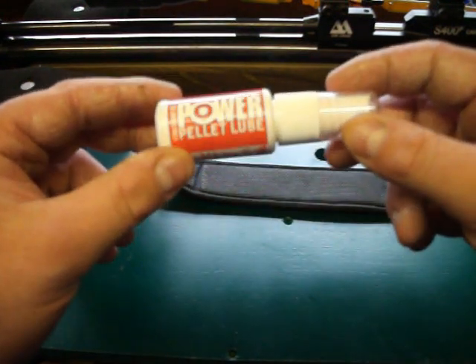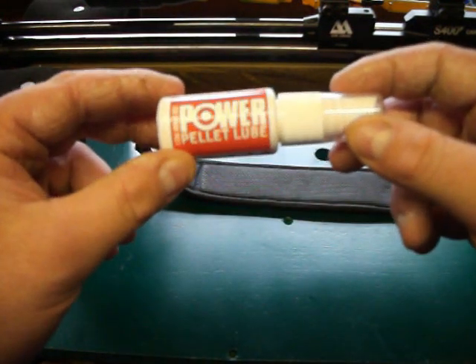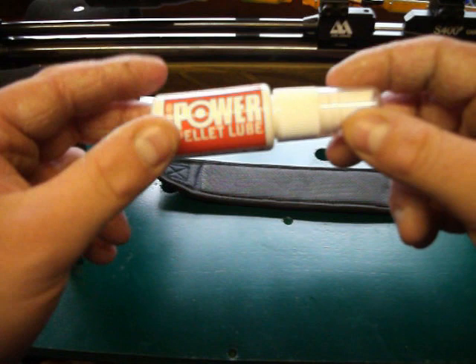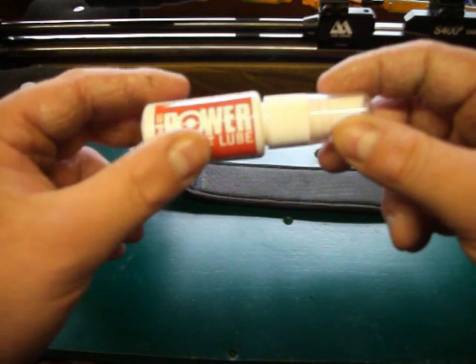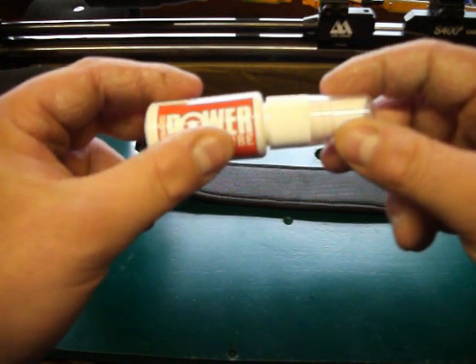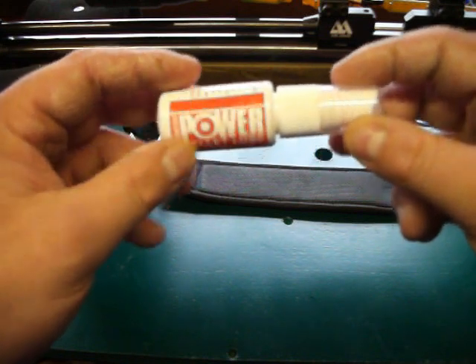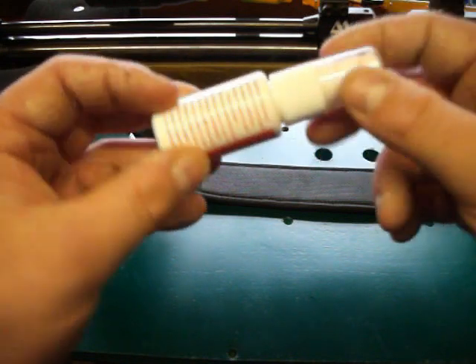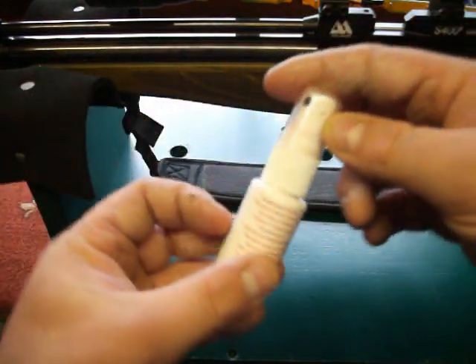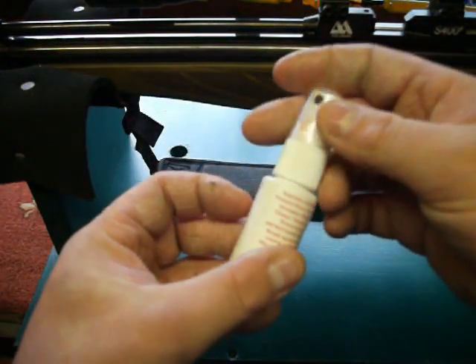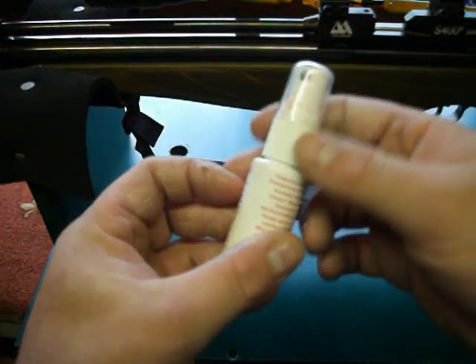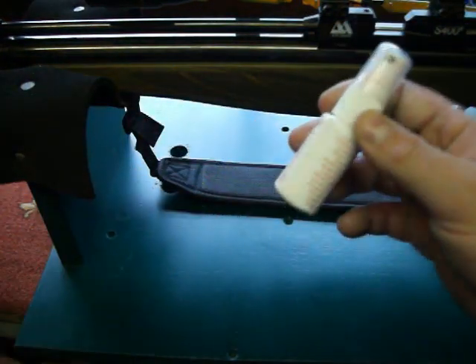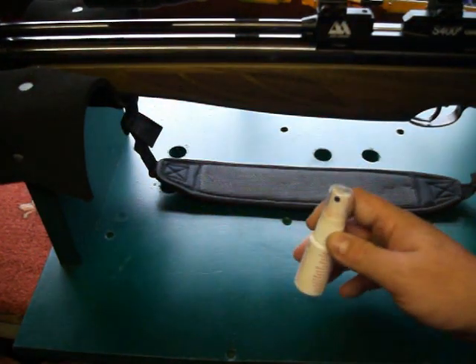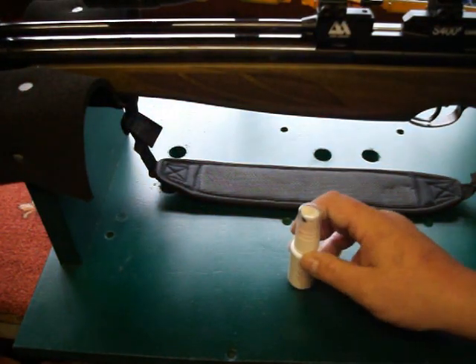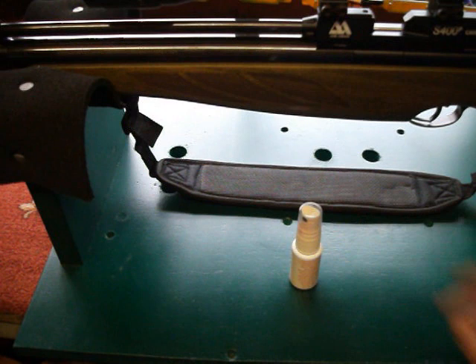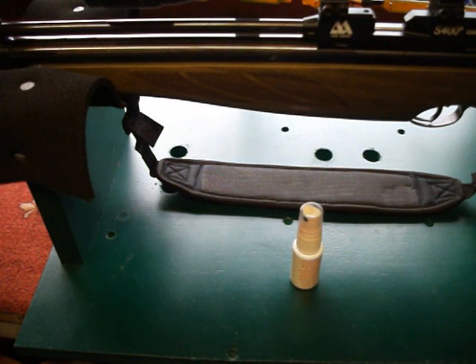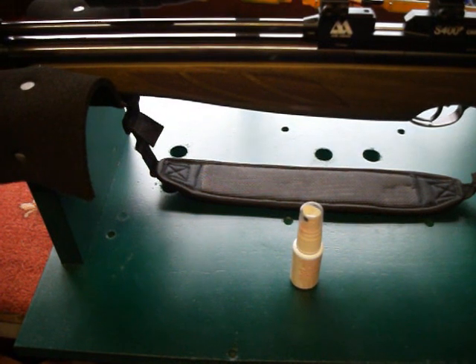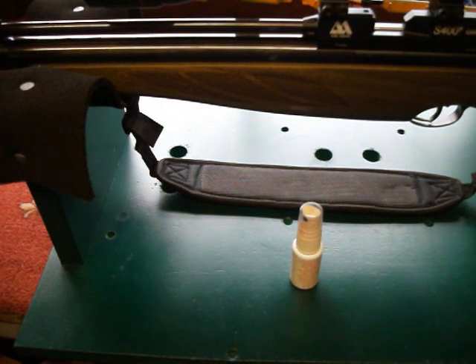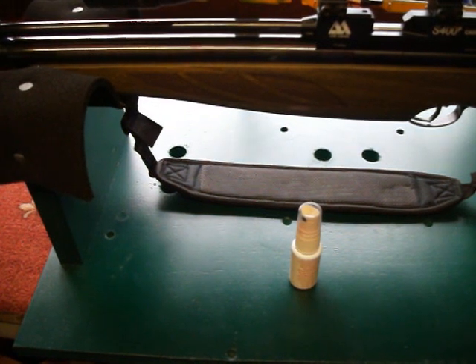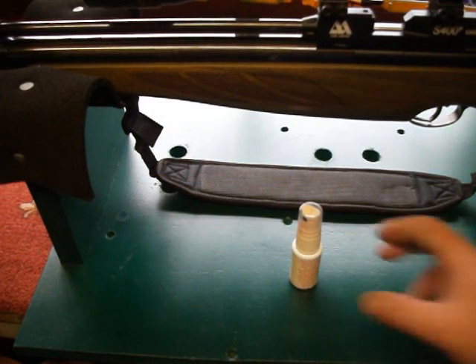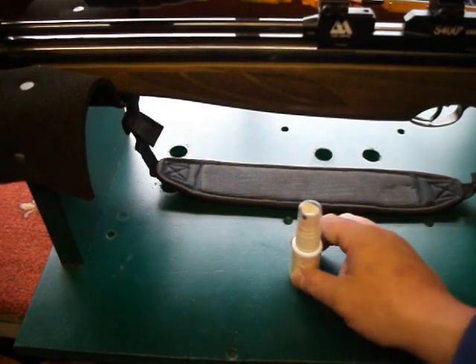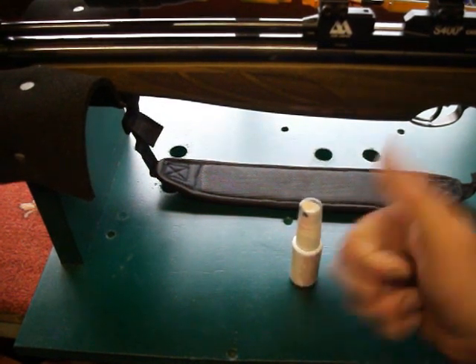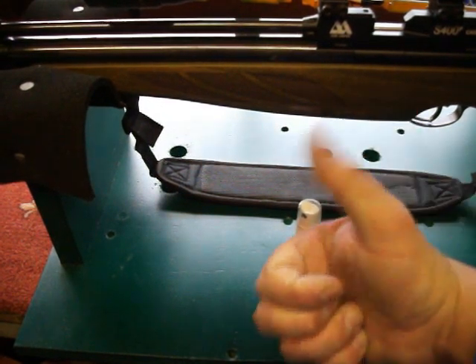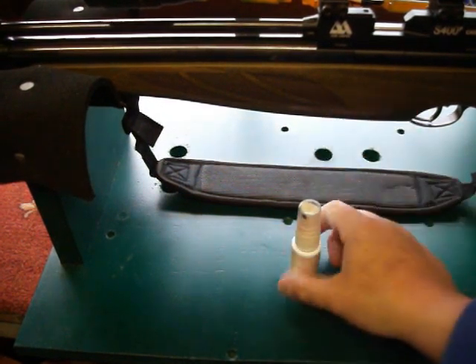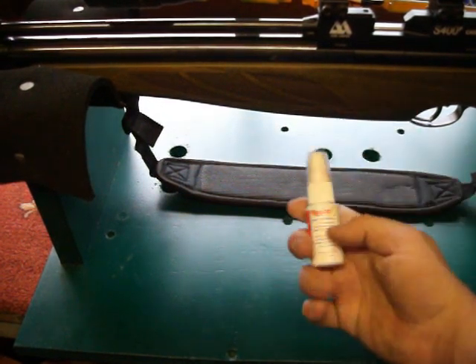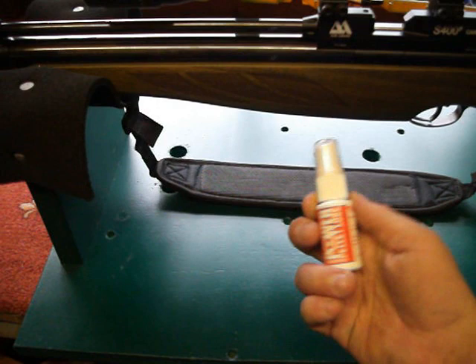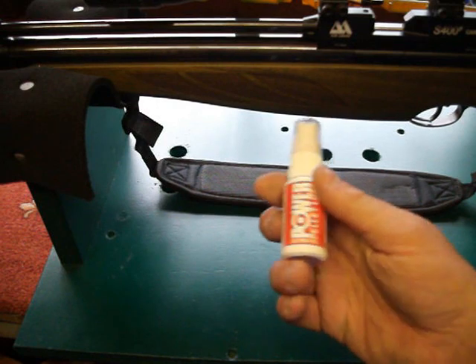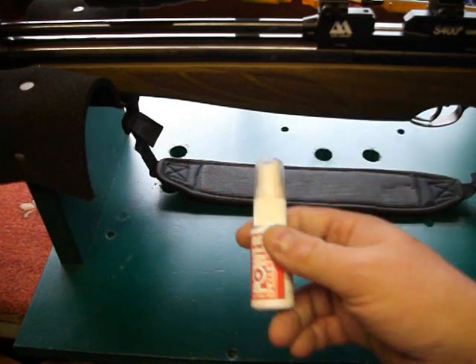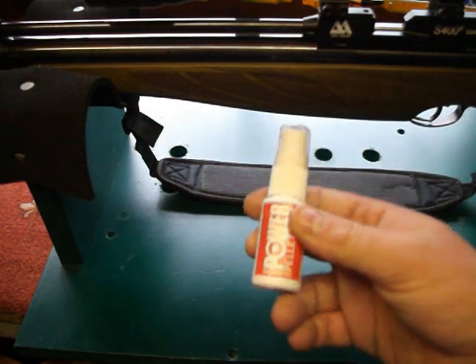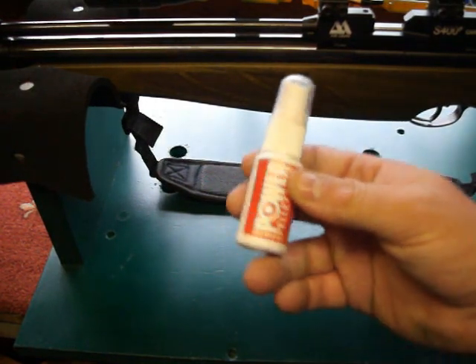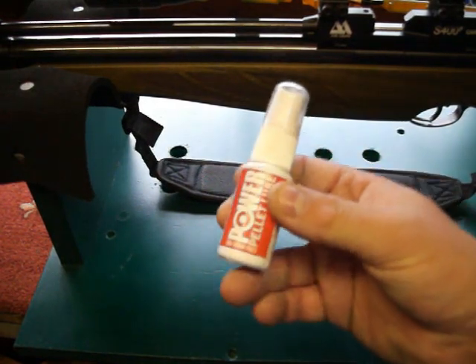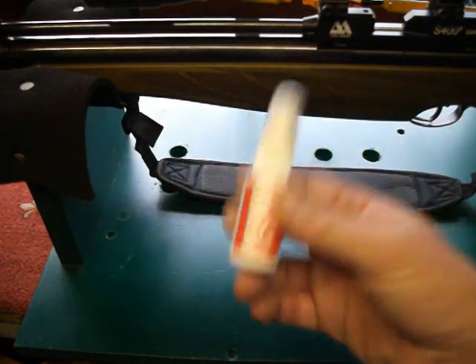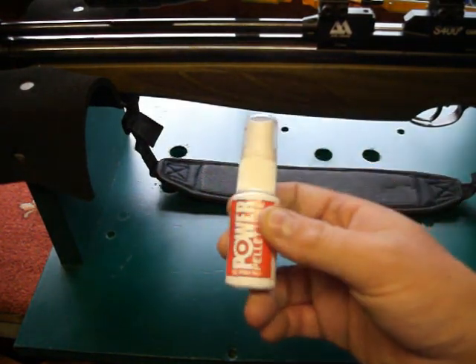So that's the Nipia Power Pellet Lube — just a quick little review on it. I'll give this a thumbs up: 10 out of 10, 5 out of 5, whatever you want to call it. Works wonders.